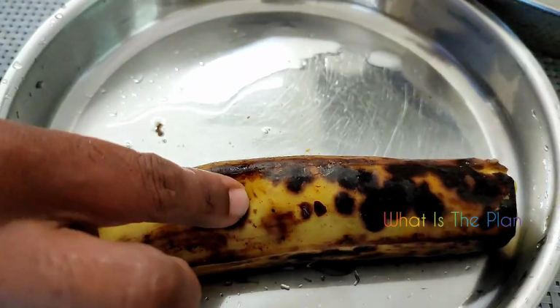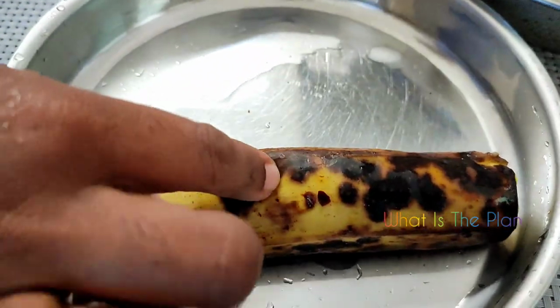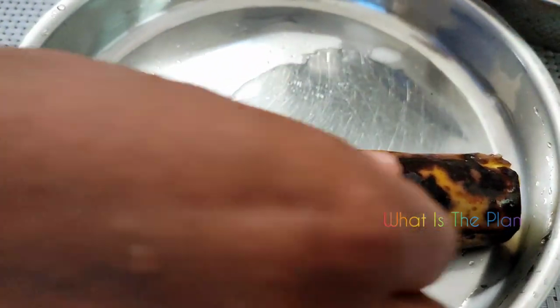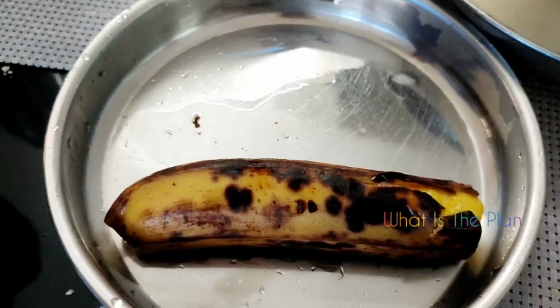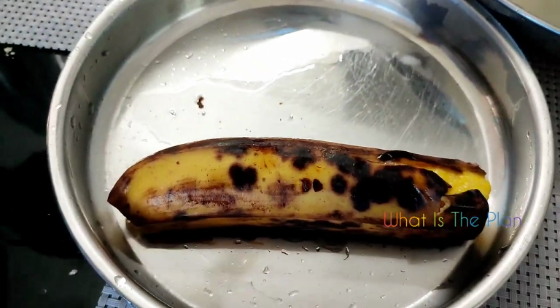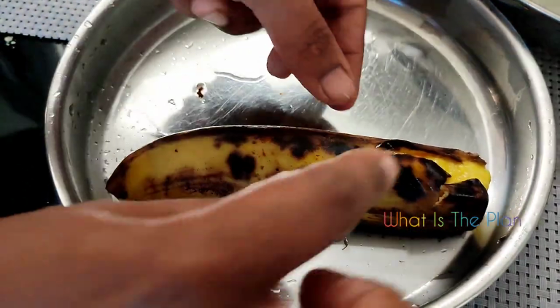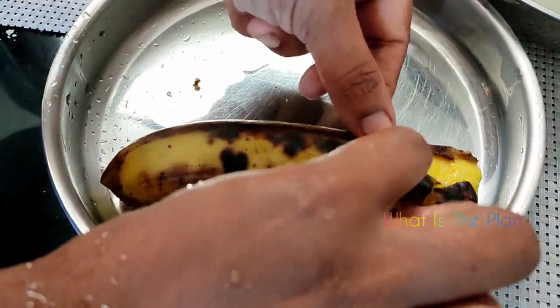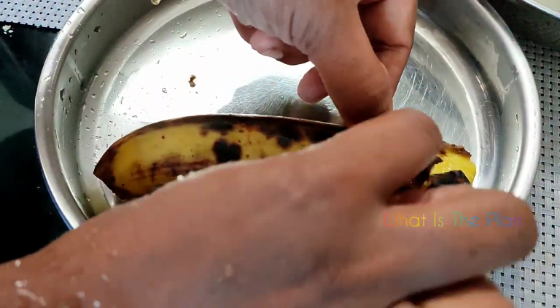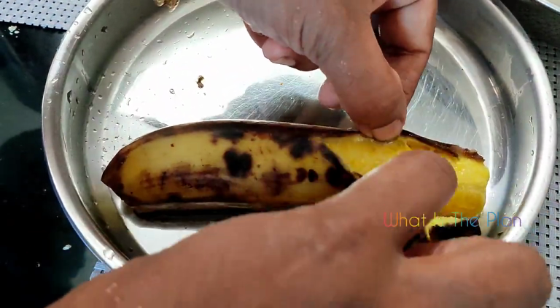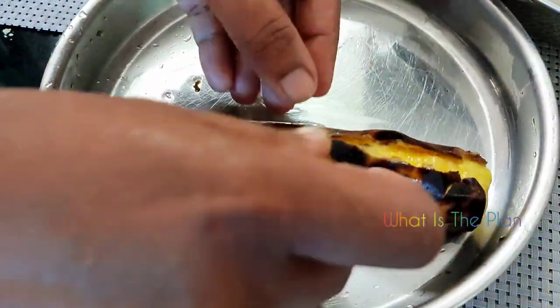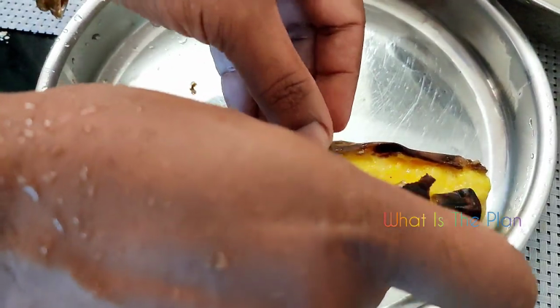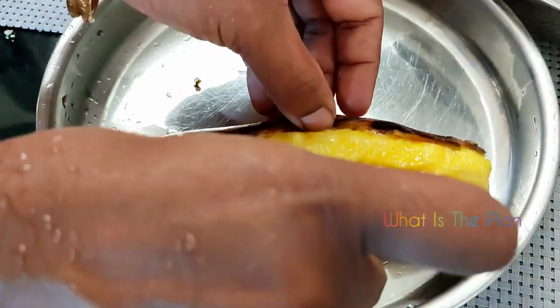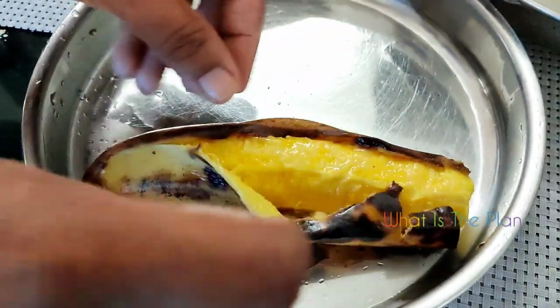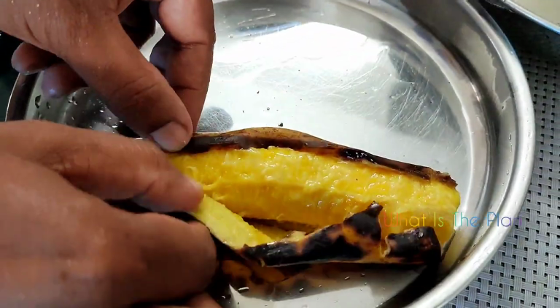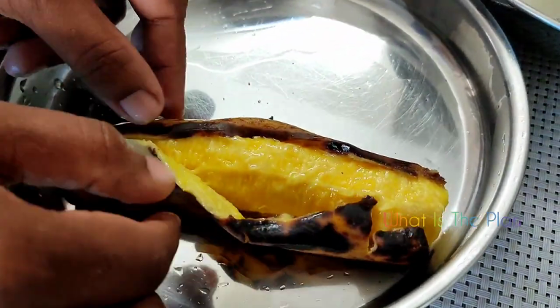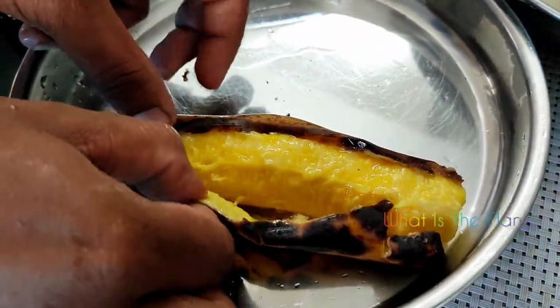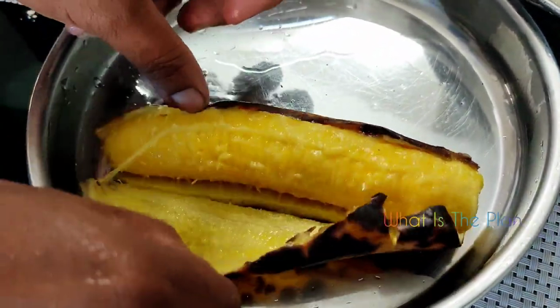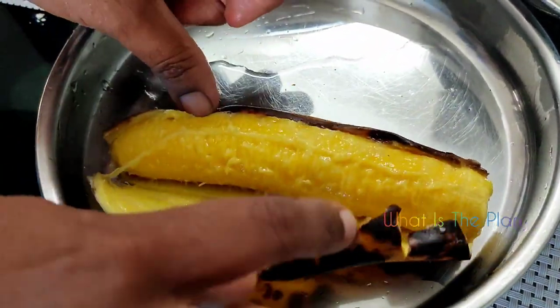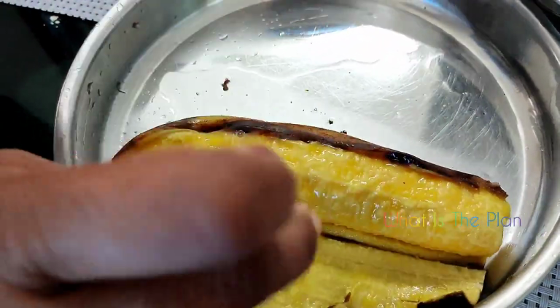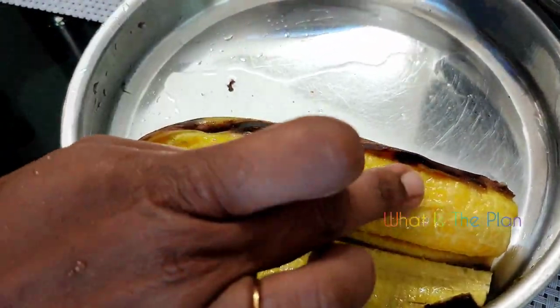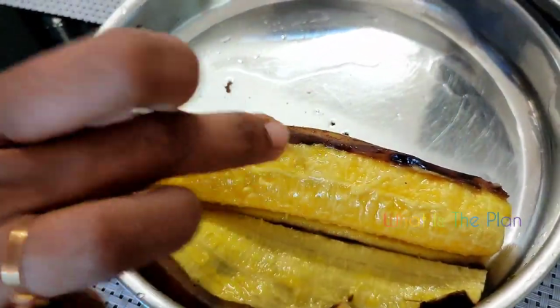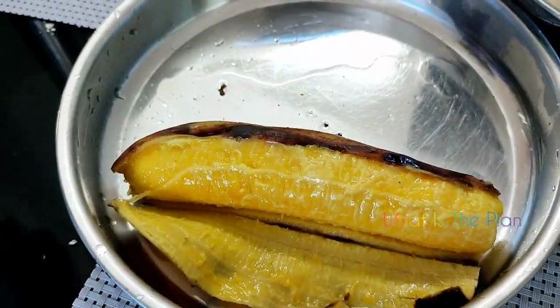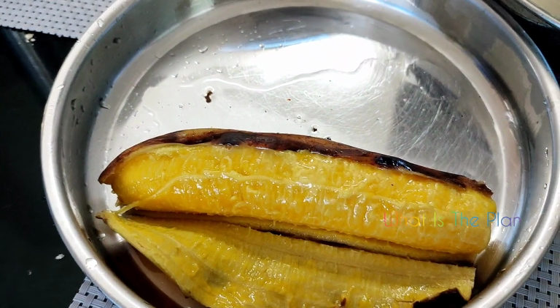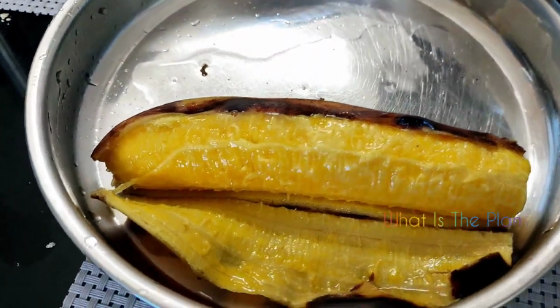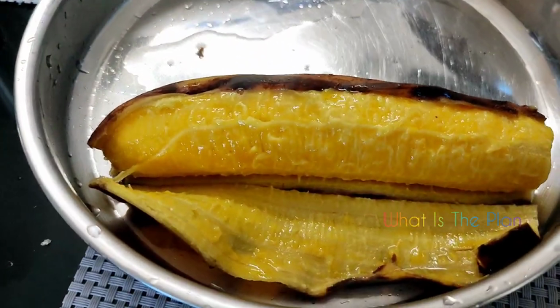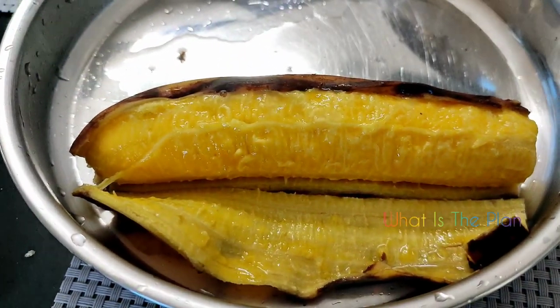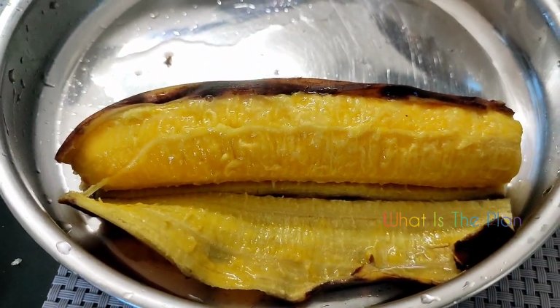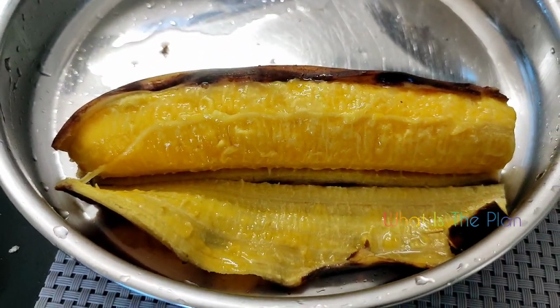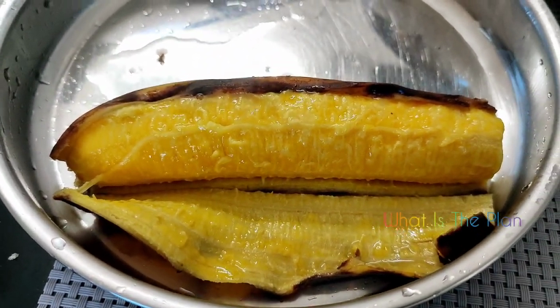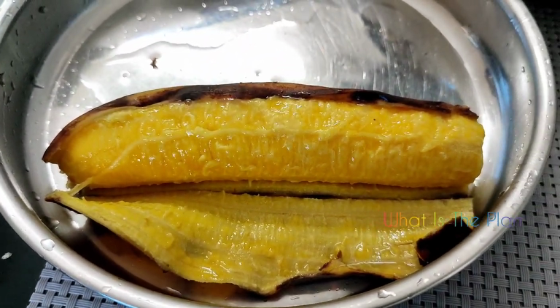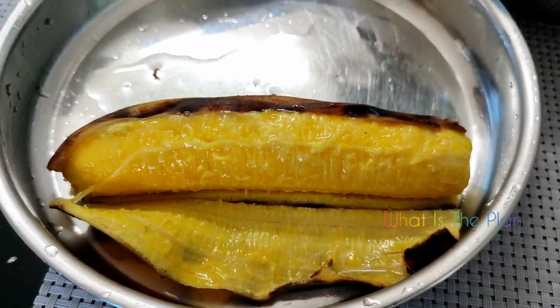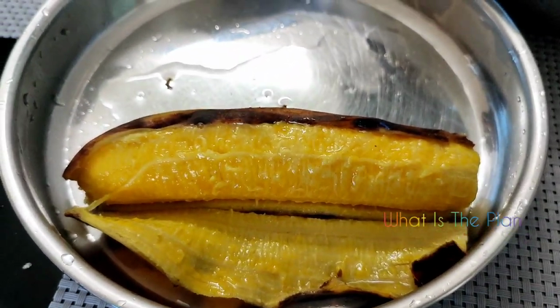Though I think it may have been a little overcooked because we kept it for one hour. I think half an hour will be enough for a good cook. It feels almost overcooked. But it is still a very useful technique.